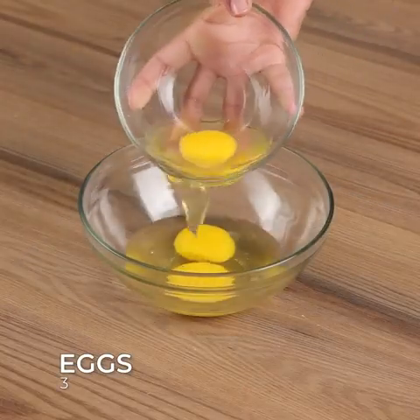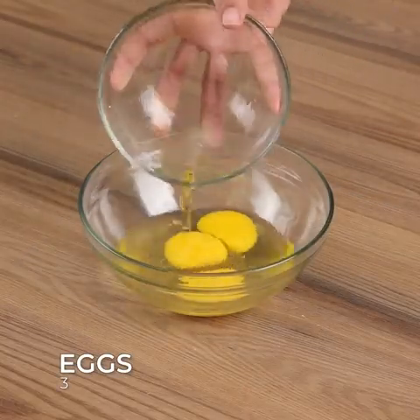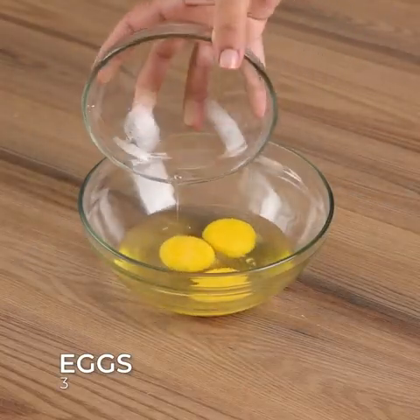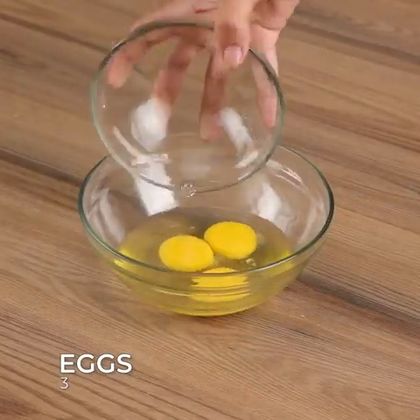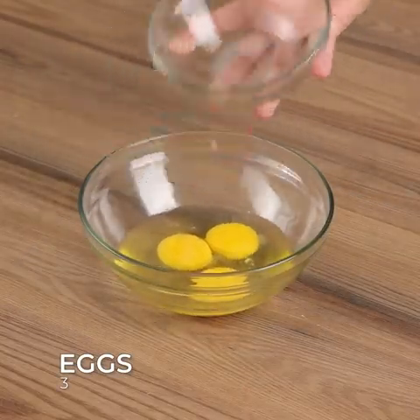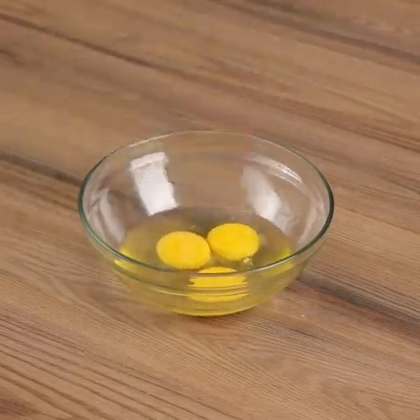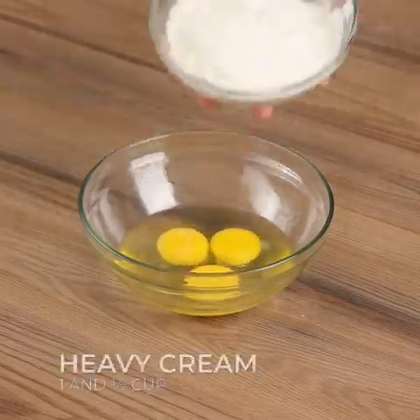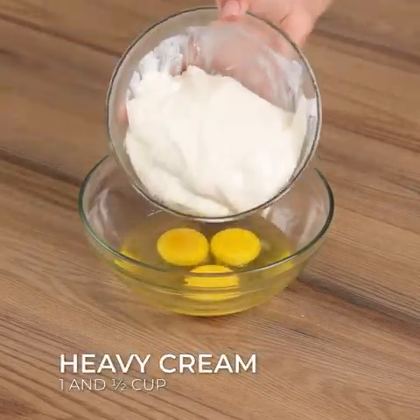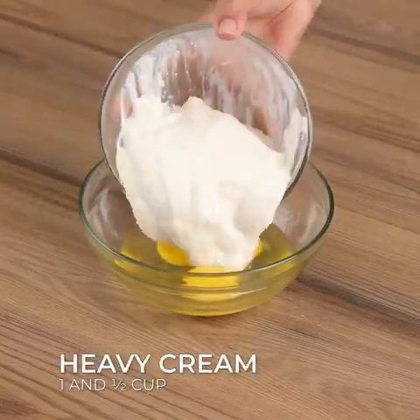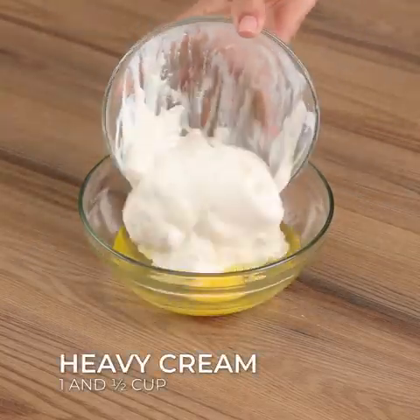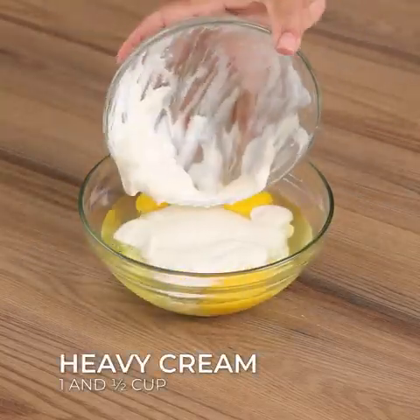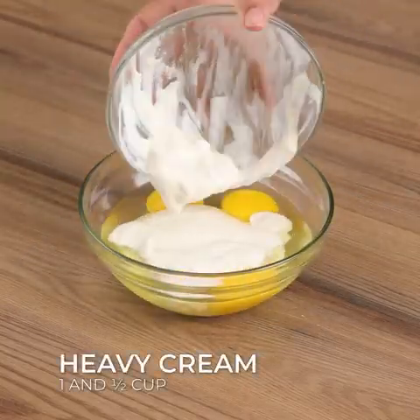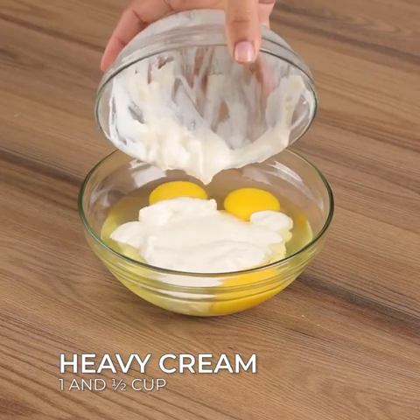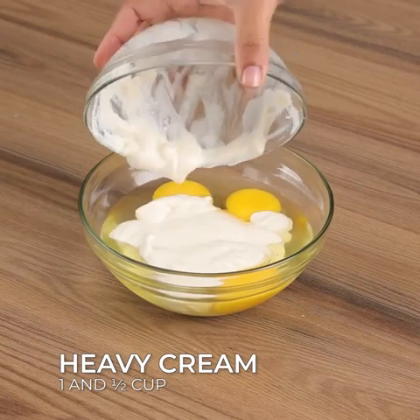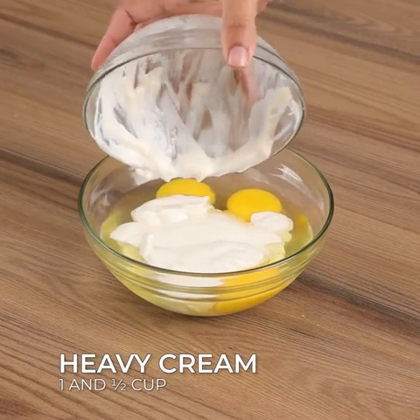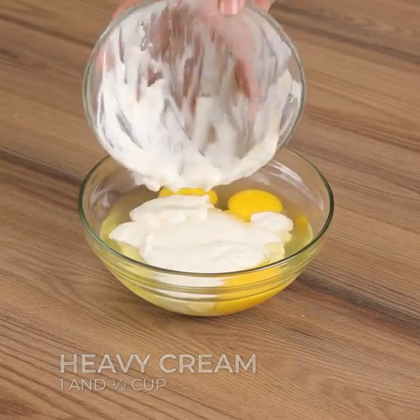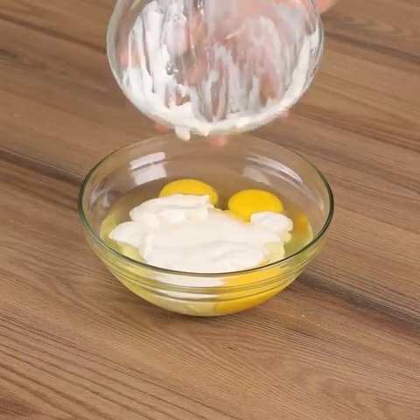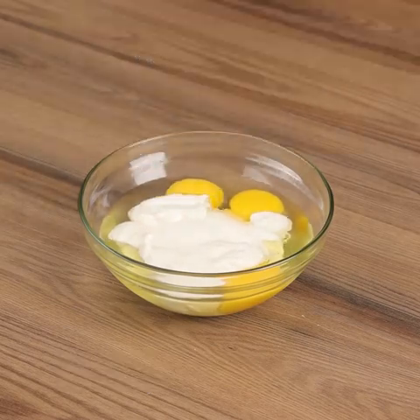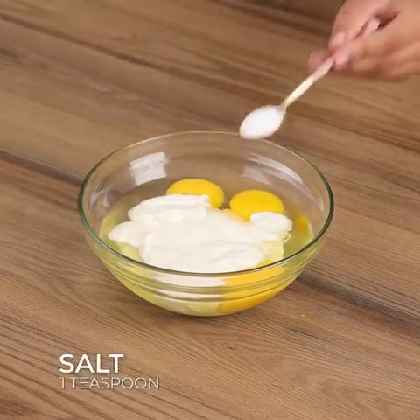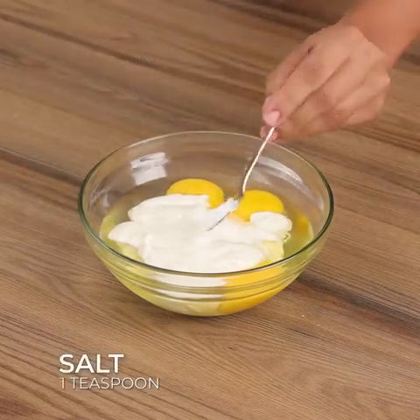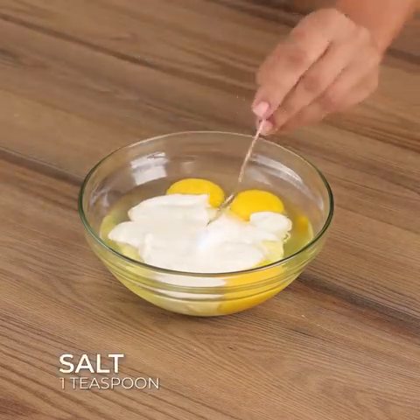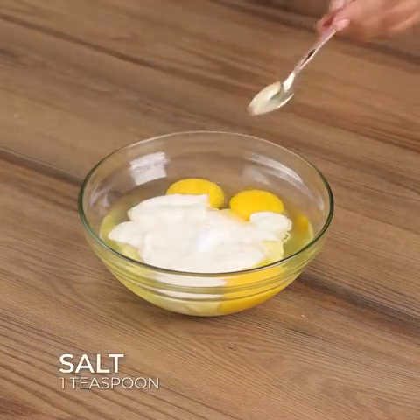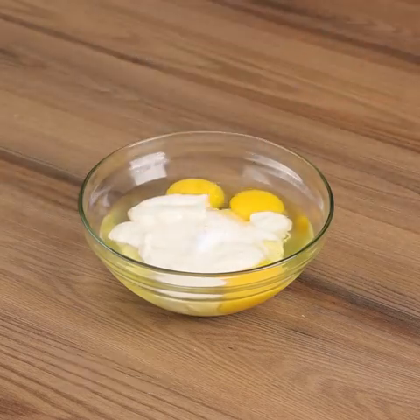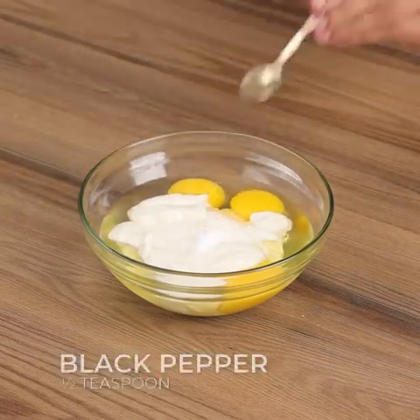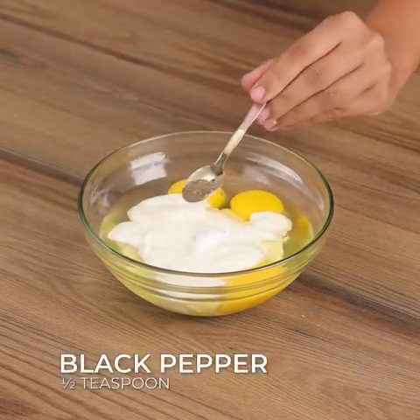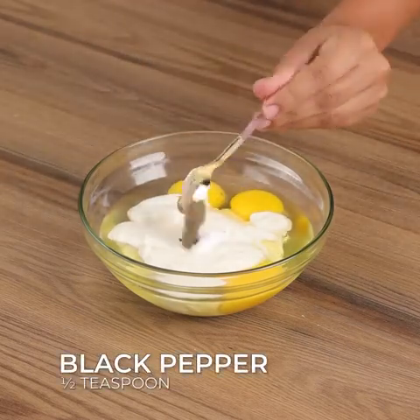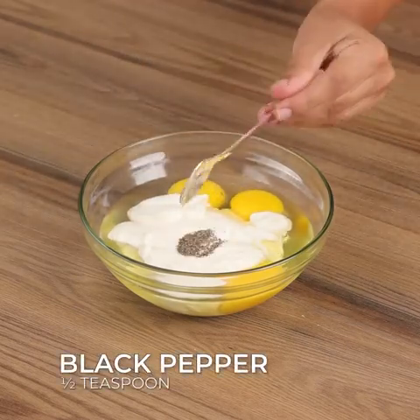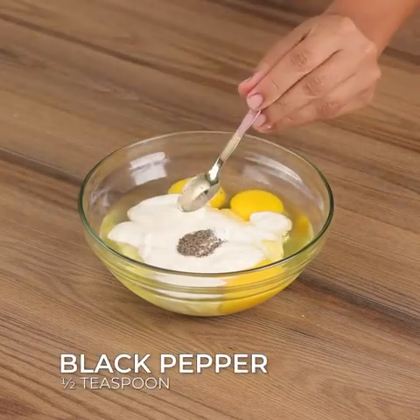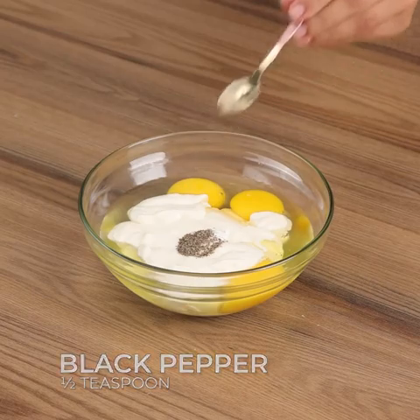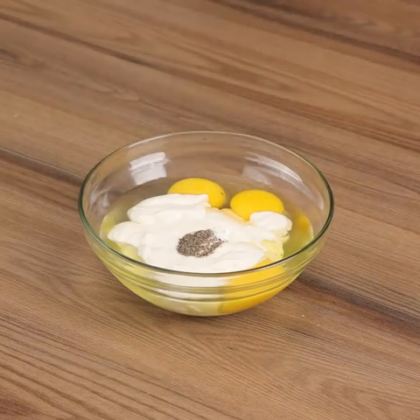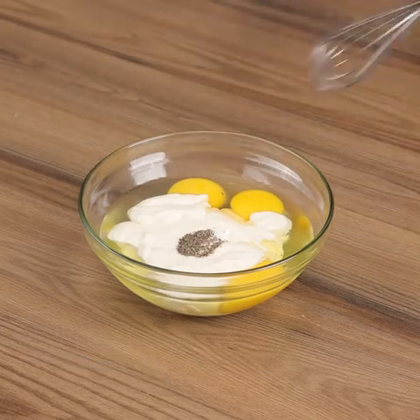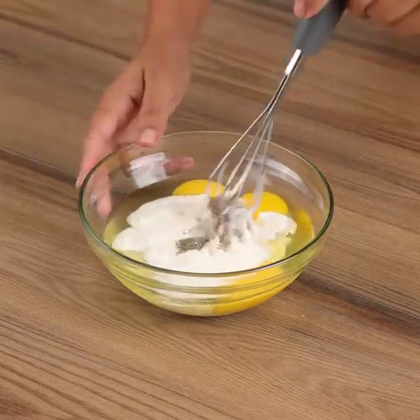Then in a bowl add three eggs, one and a half cups of heavy cream, one teaspoon of salt, half a teaspoon of black pepper, and stir.